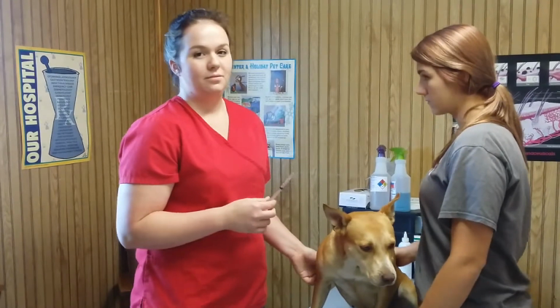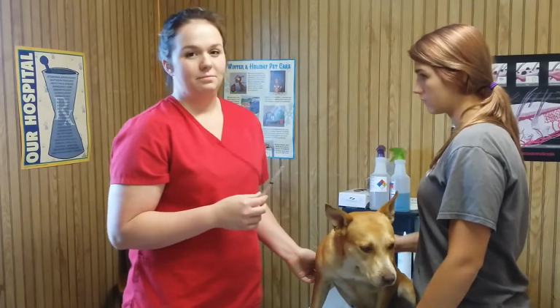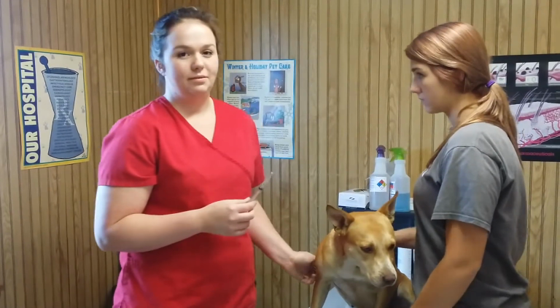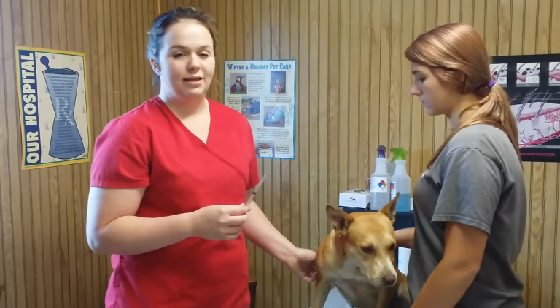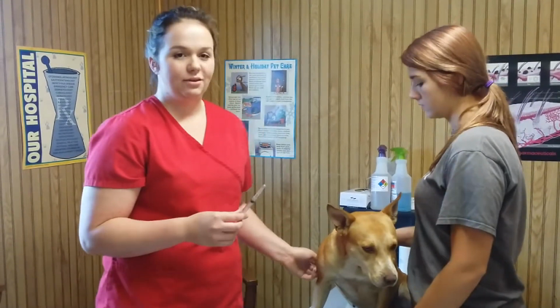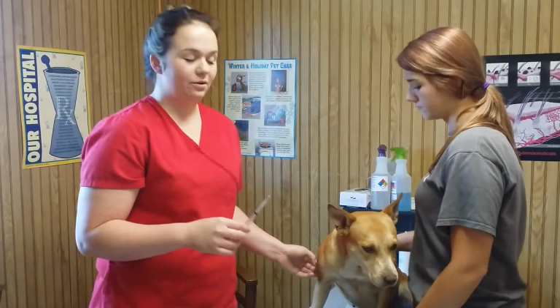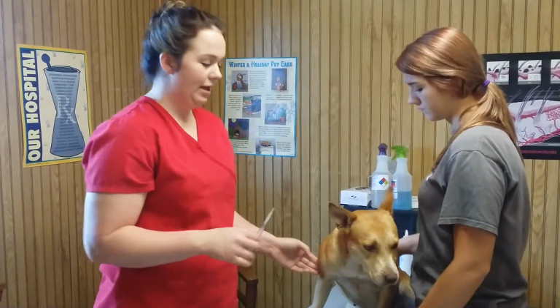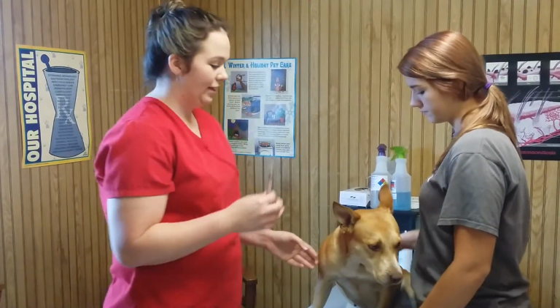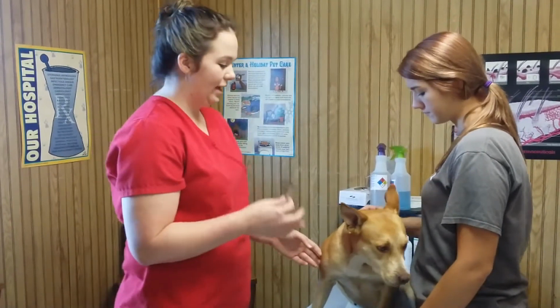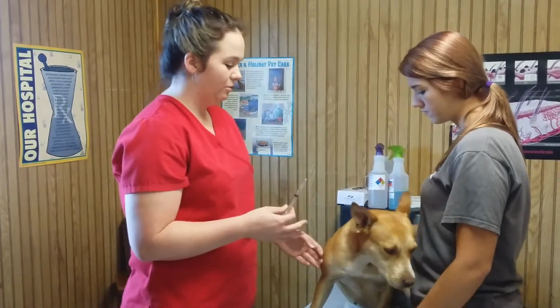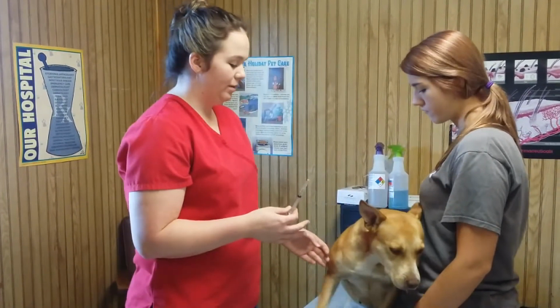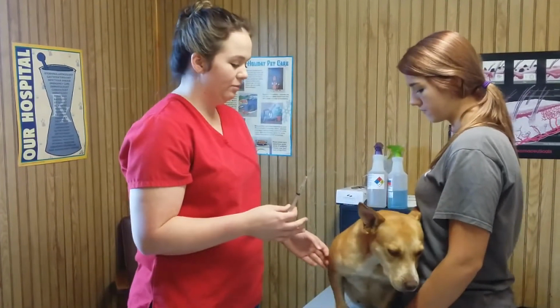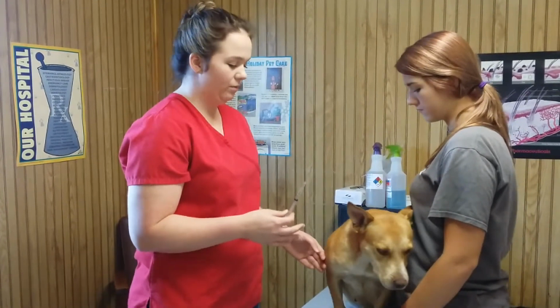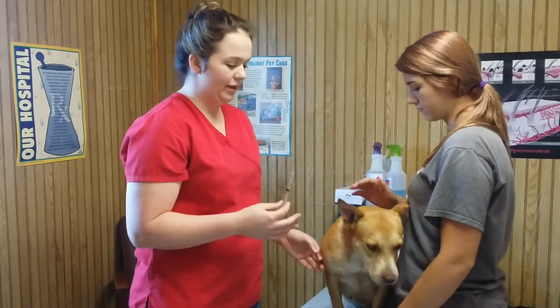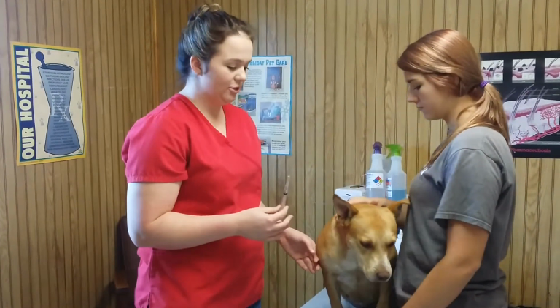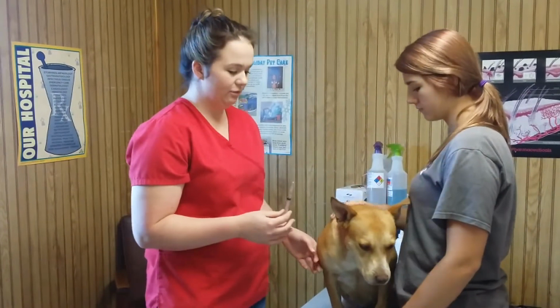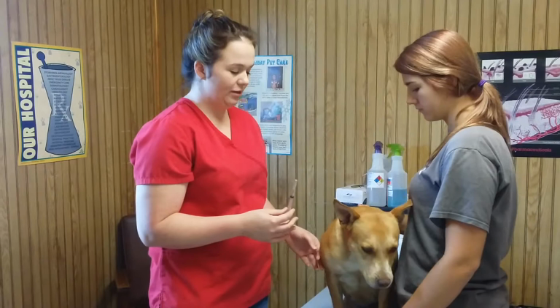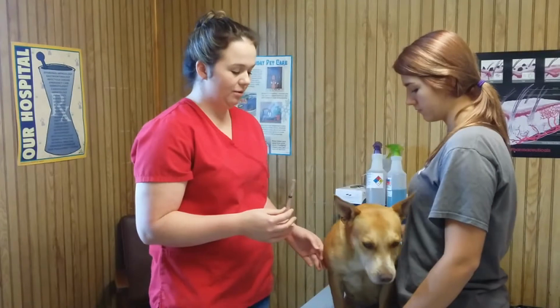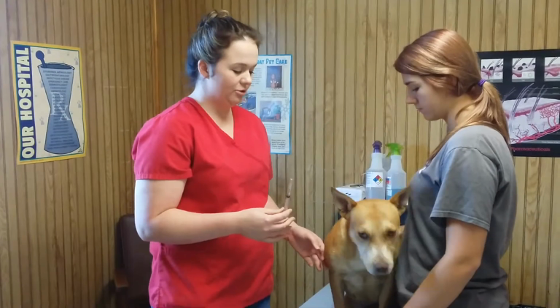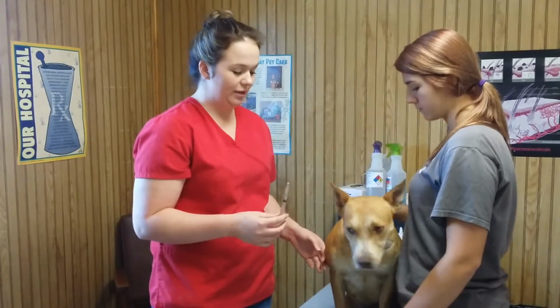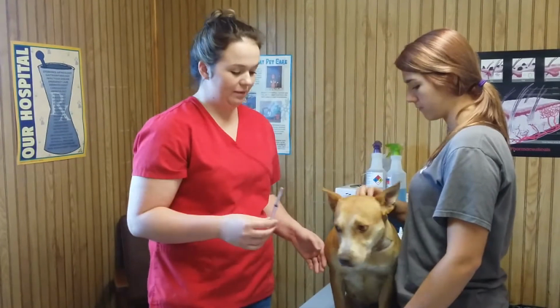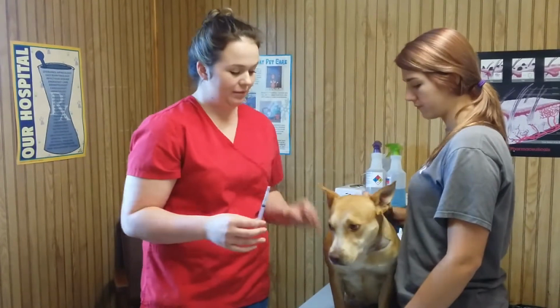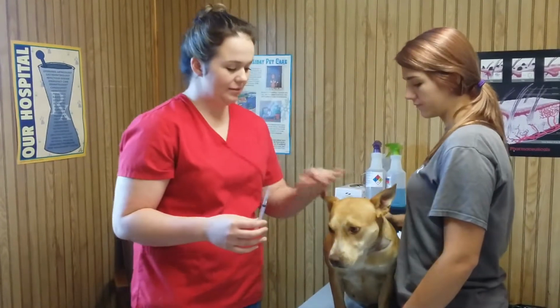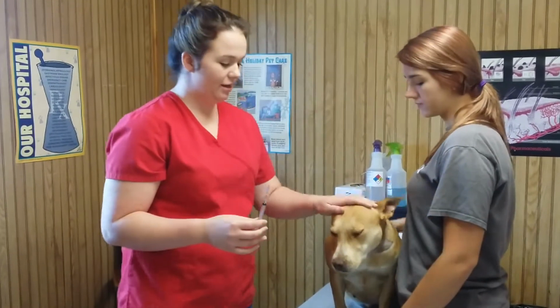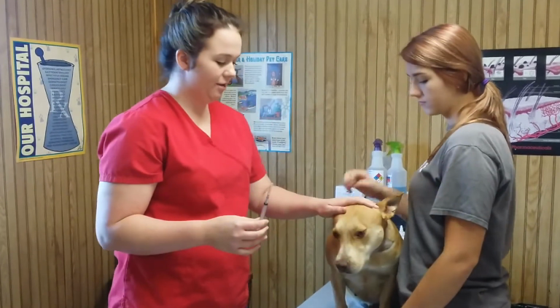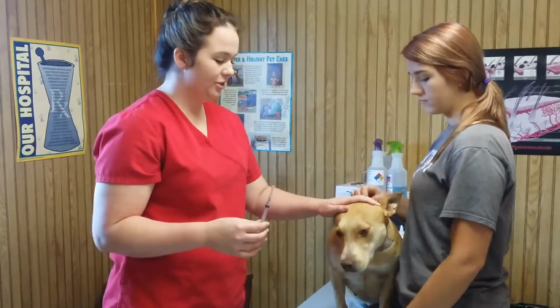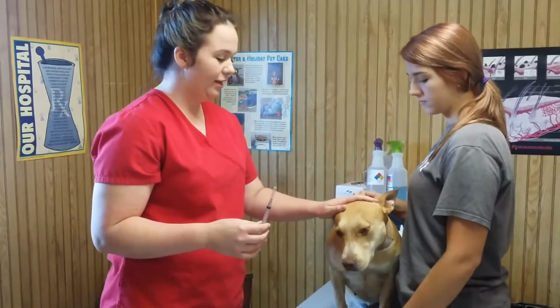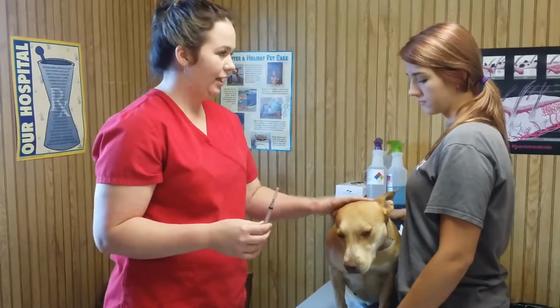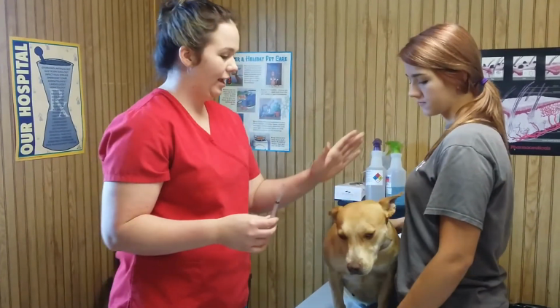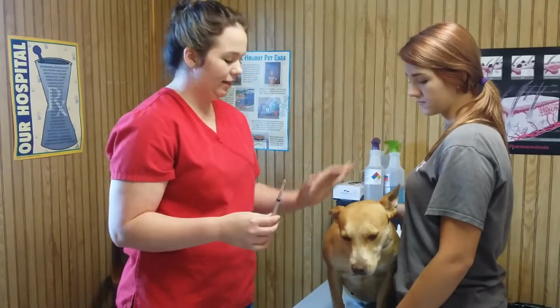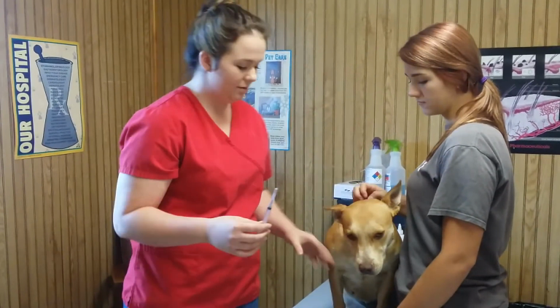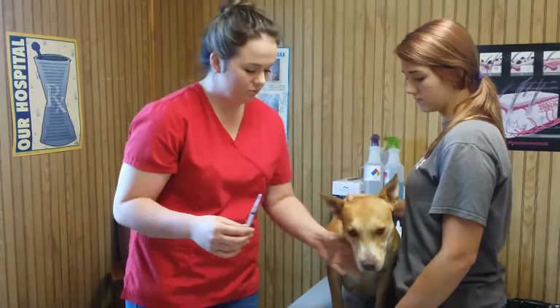My name is Hallie Chilgo and I will be performing a jugular vein puncture today. This is Jackie, and Hattie is my holder.